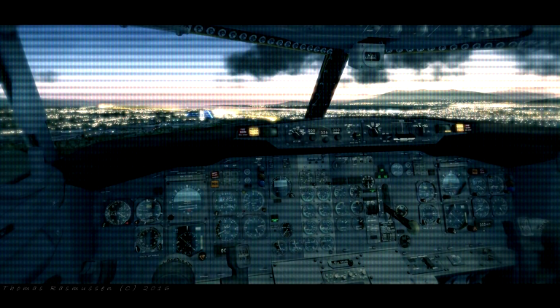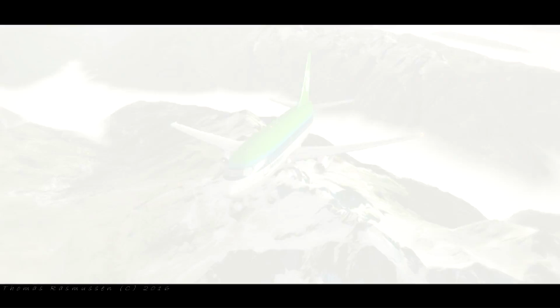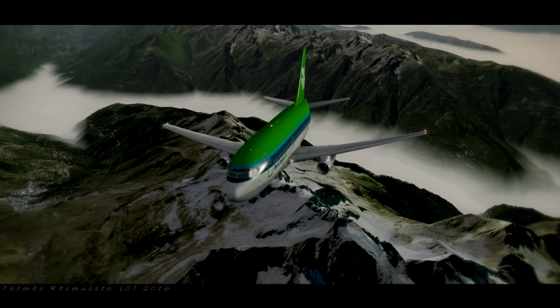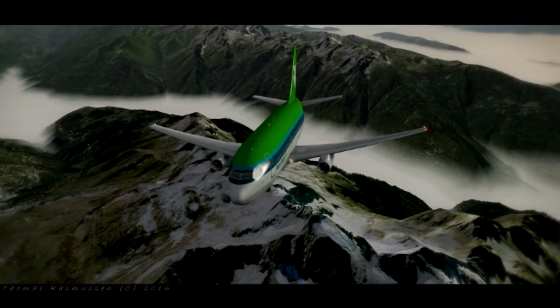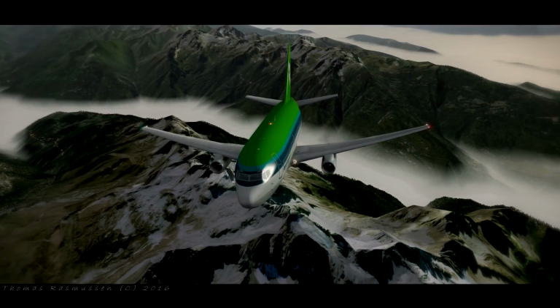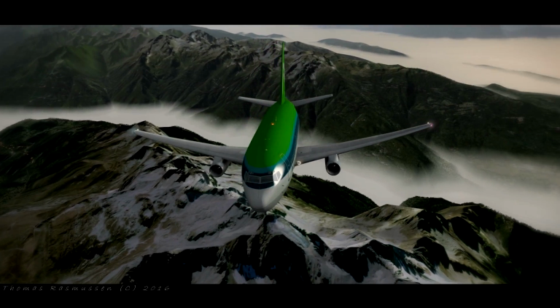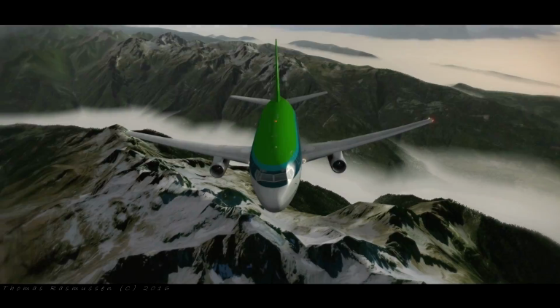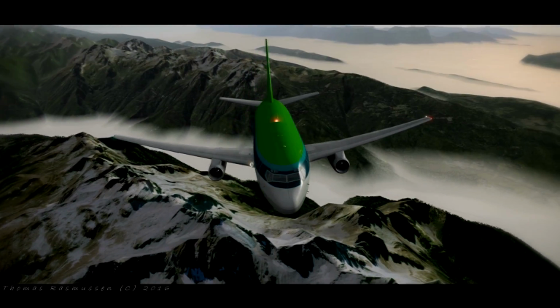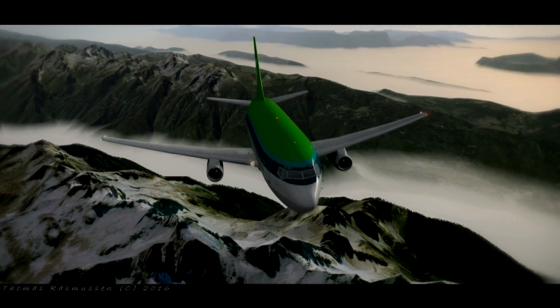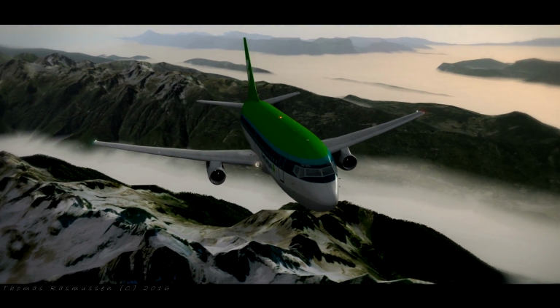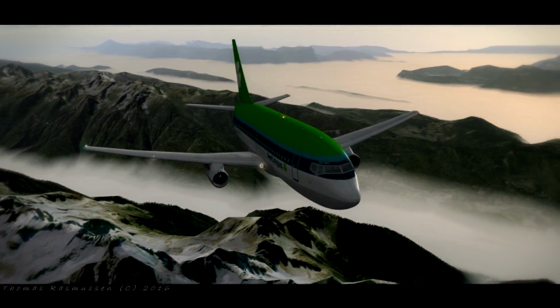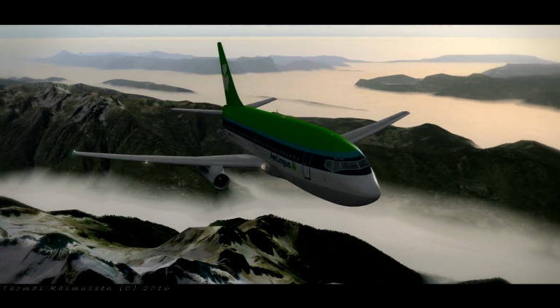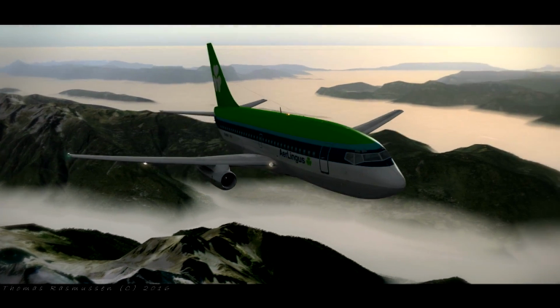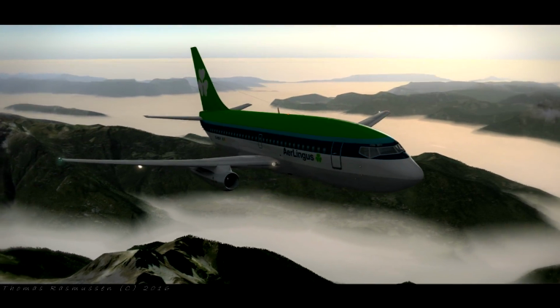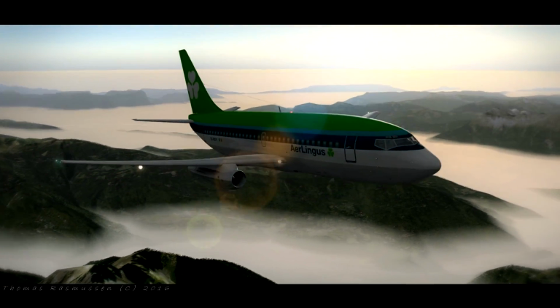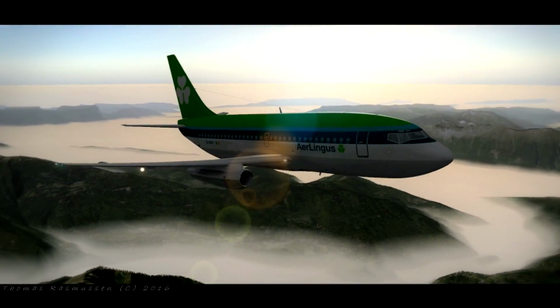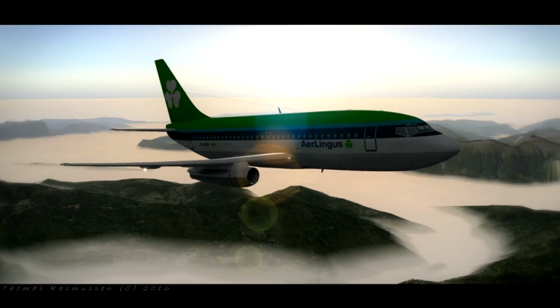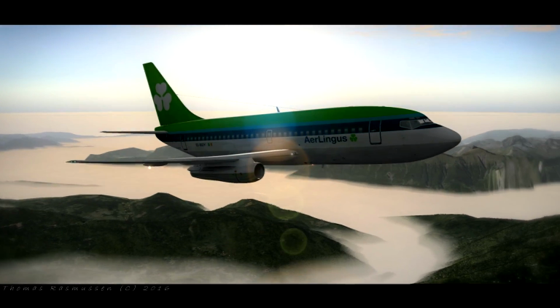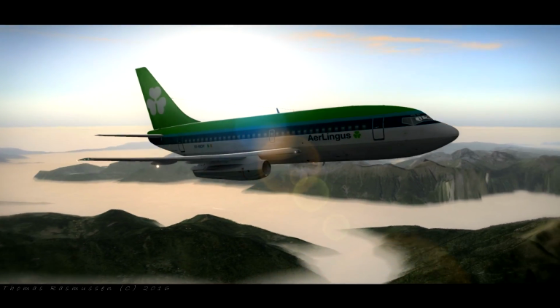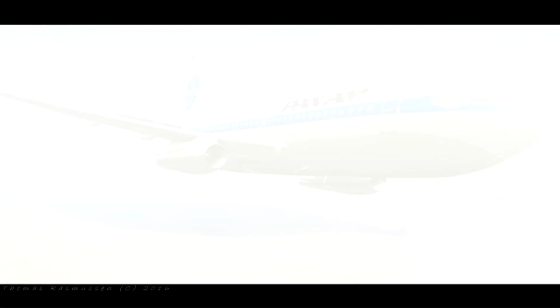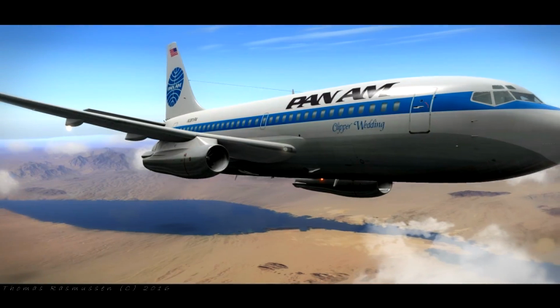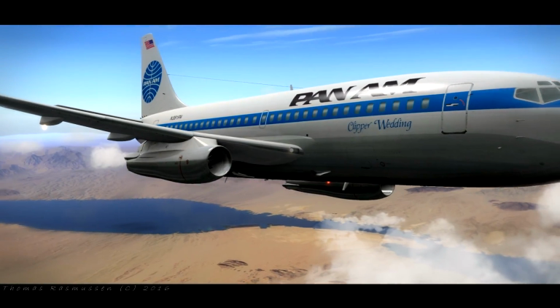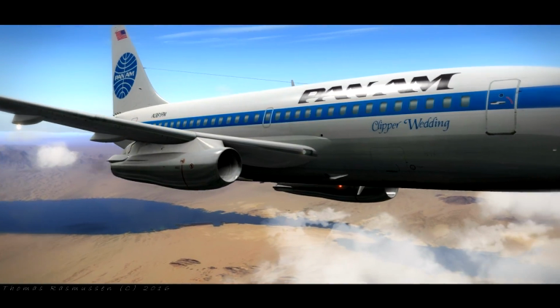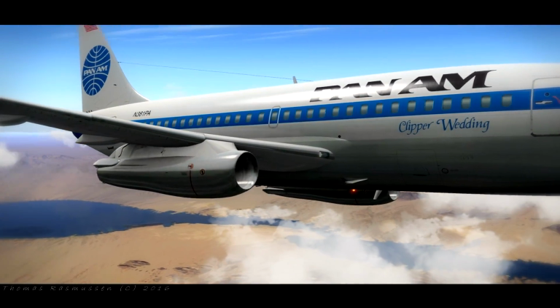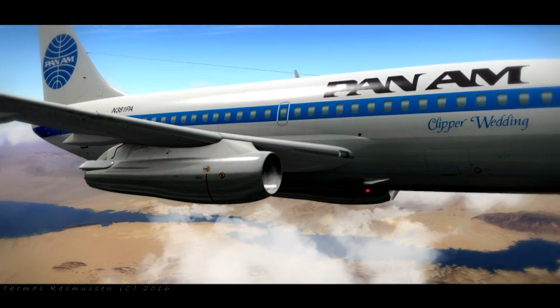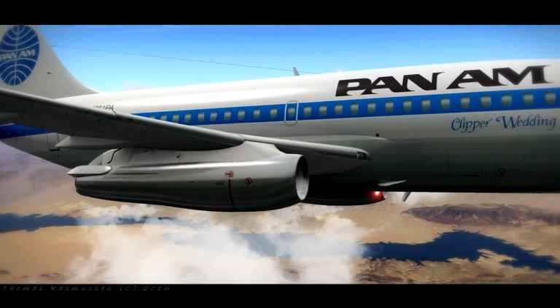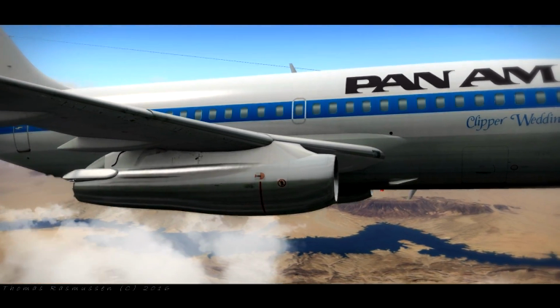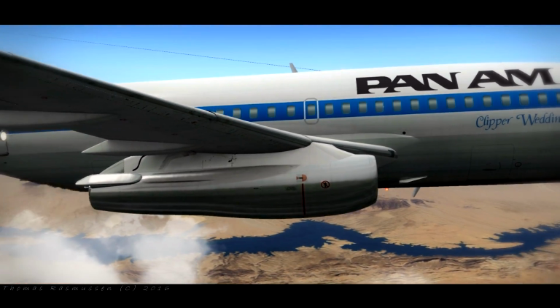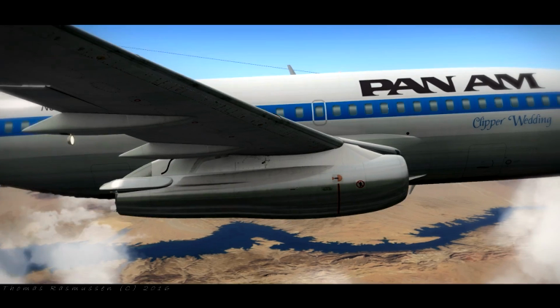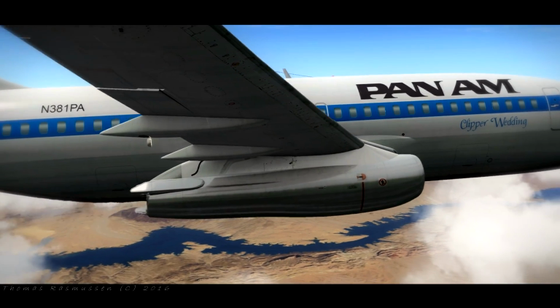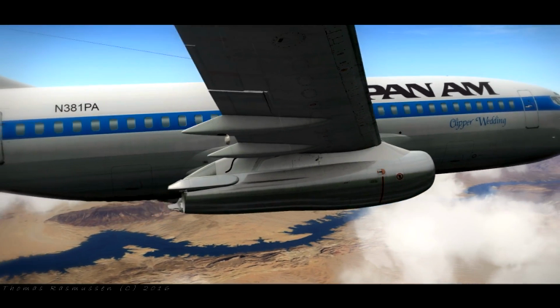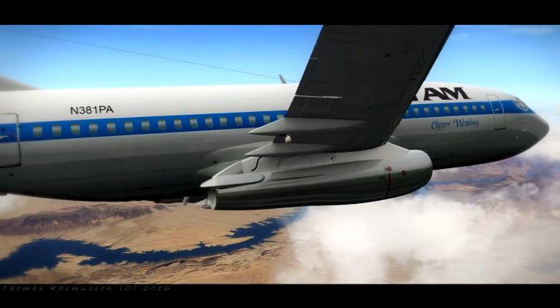Tower runway 22R, all intersection. Contact ground, right on the taxiway, short of 22 right, squawk 1-3-6-9-2.